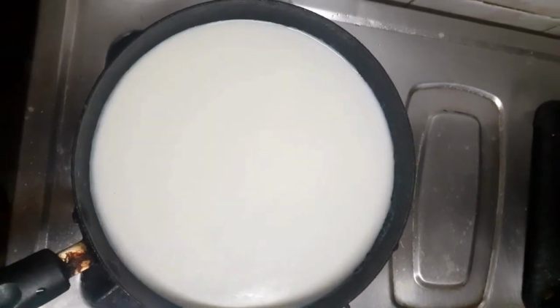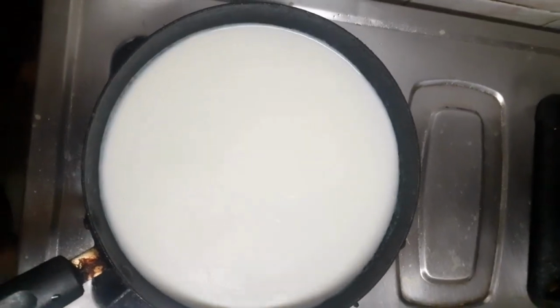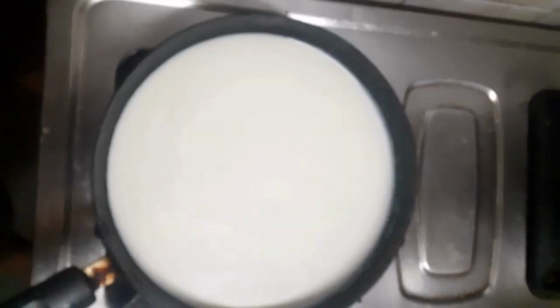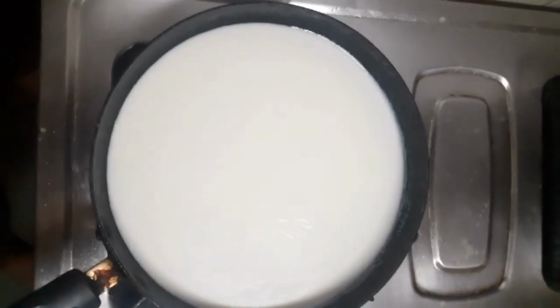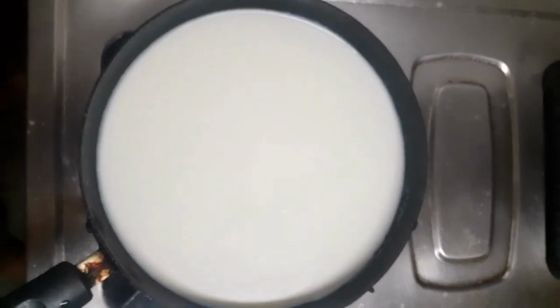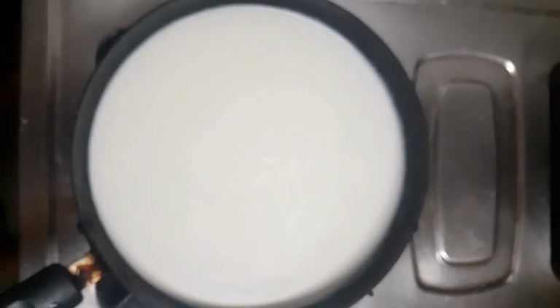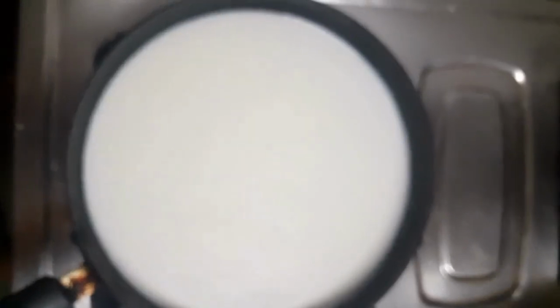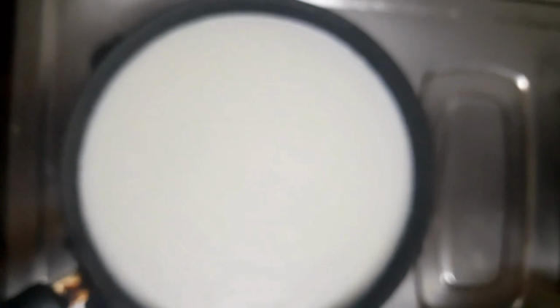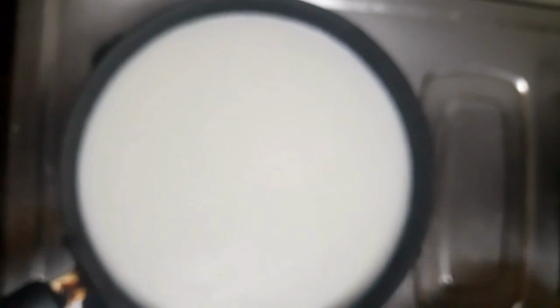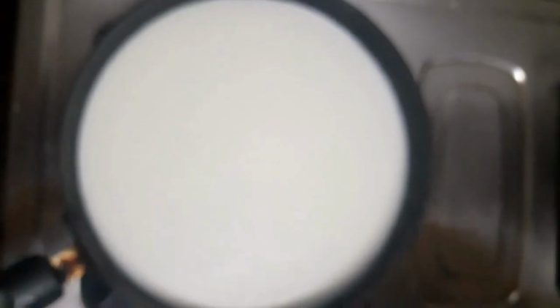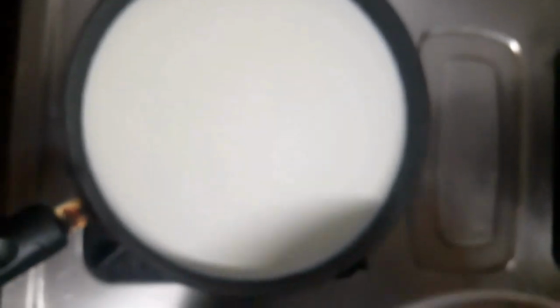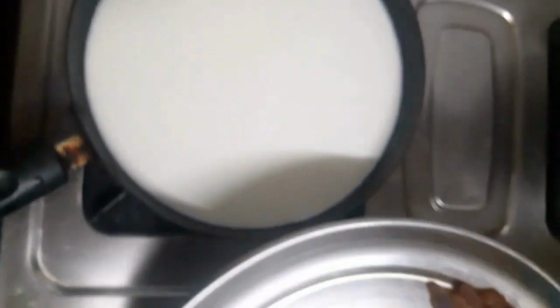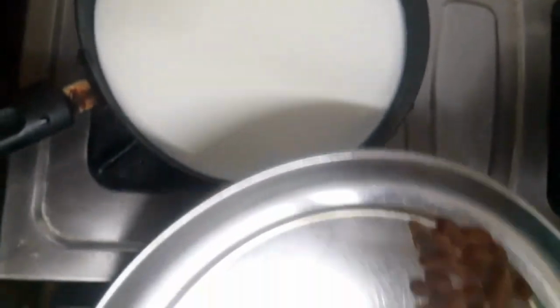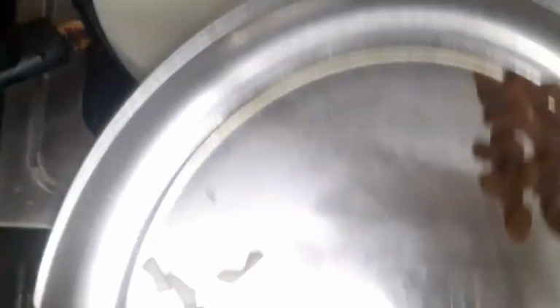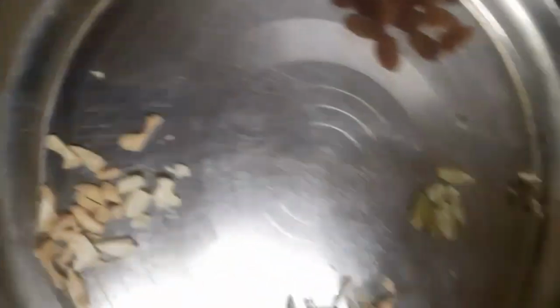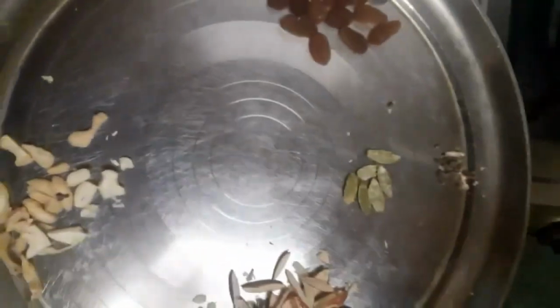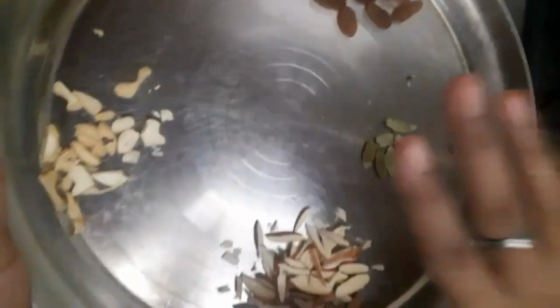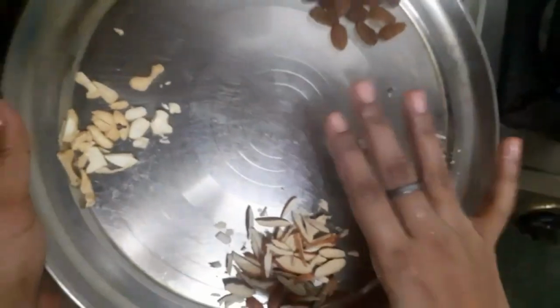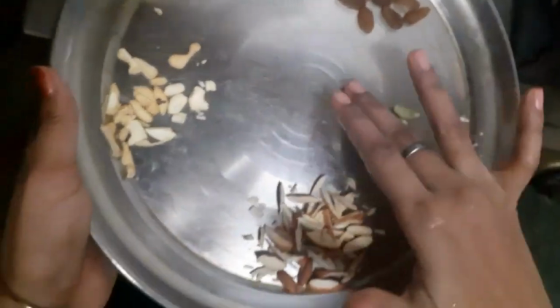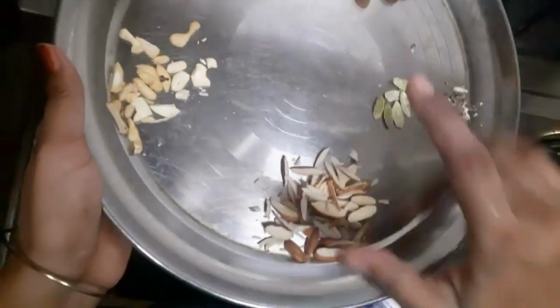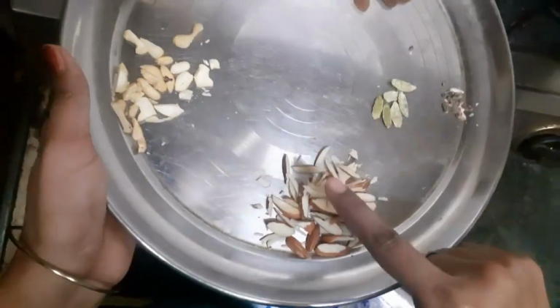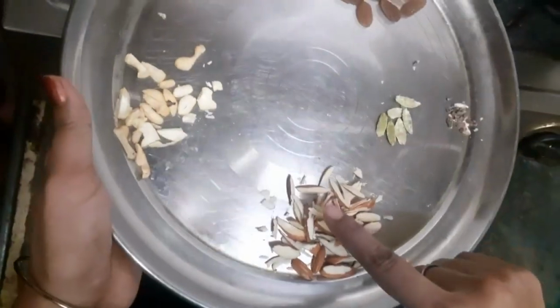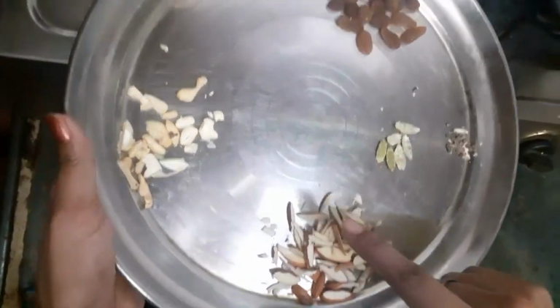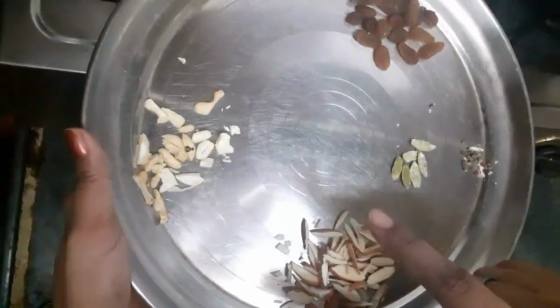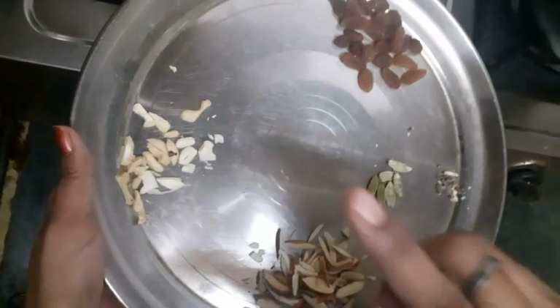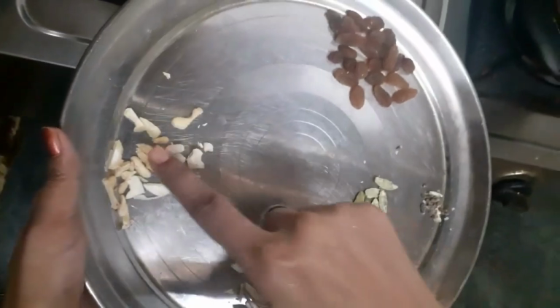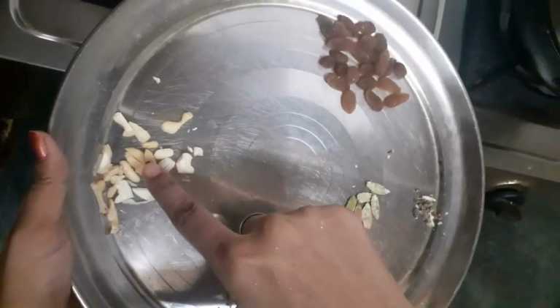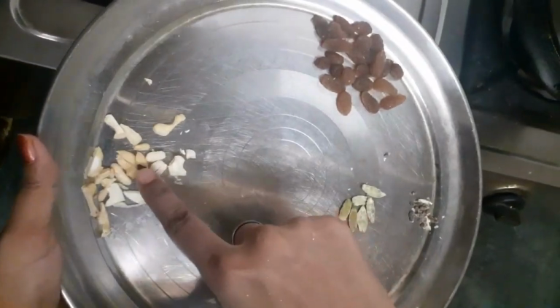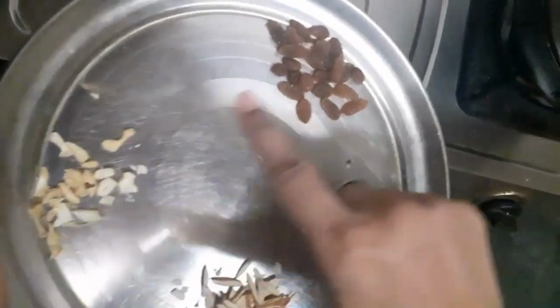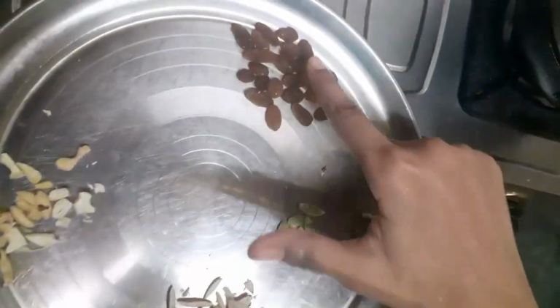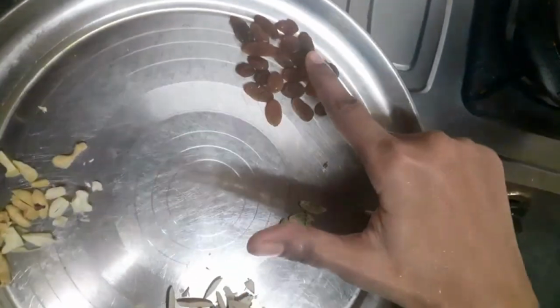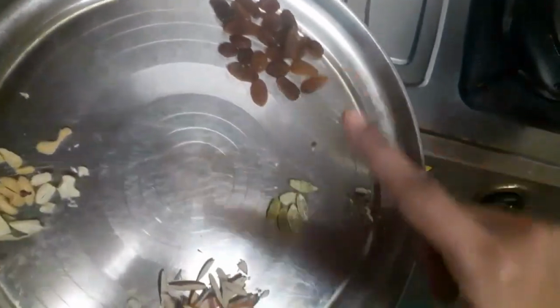As you can see, there are many dry fruits such as Kaju, Pista, Kismis, Elaychi and some small seeds. We are going to use all of these.